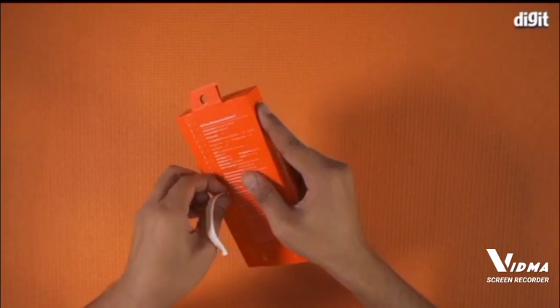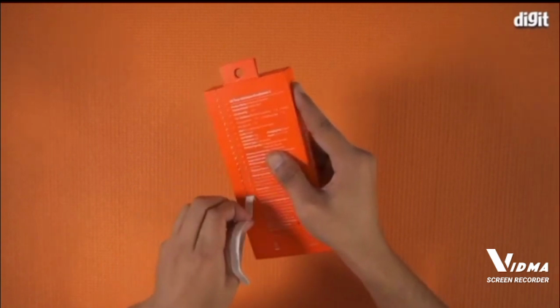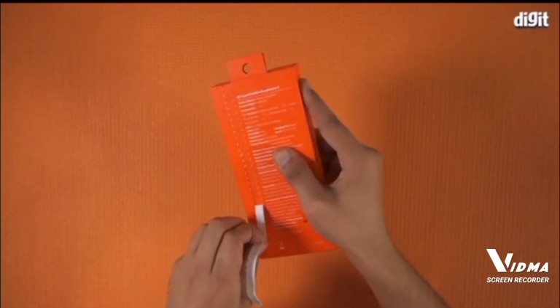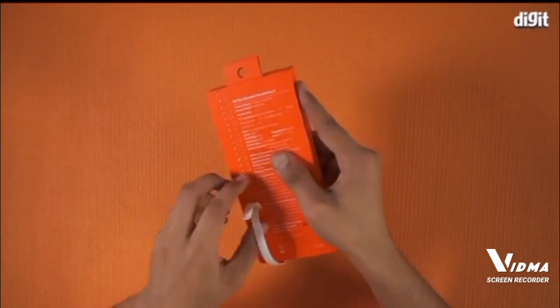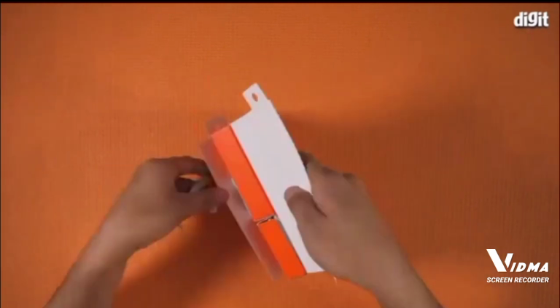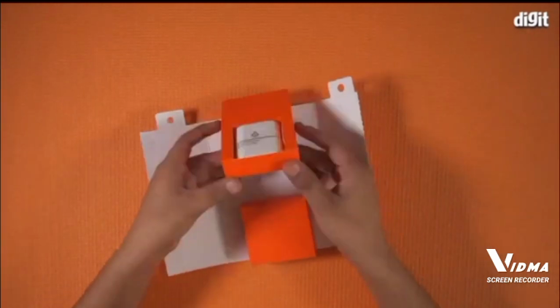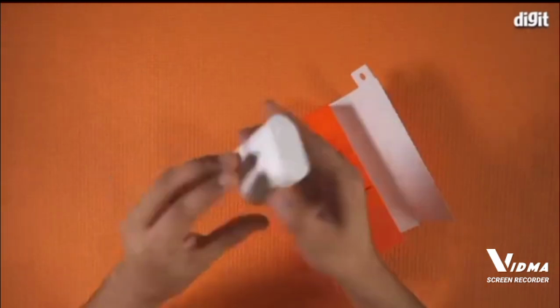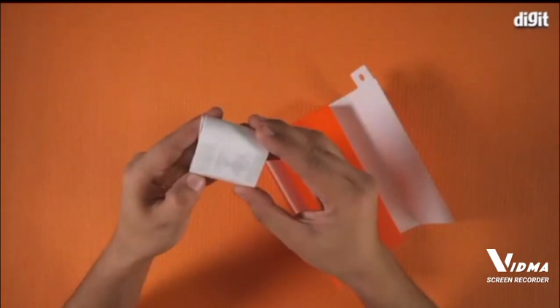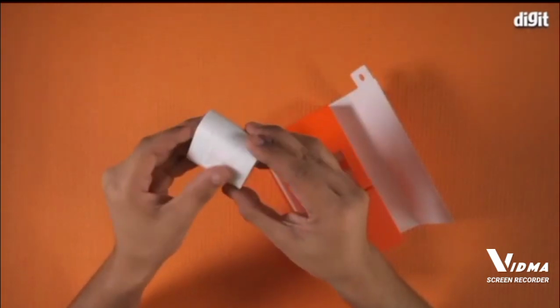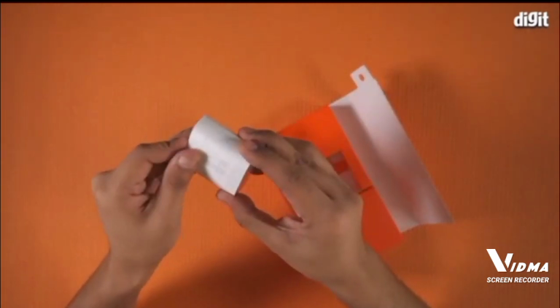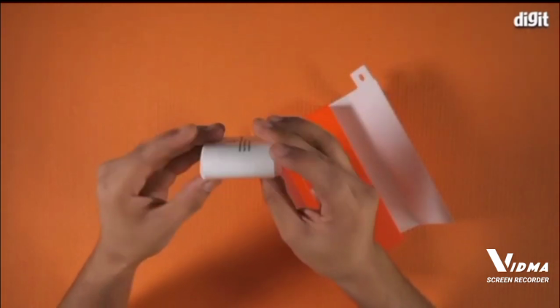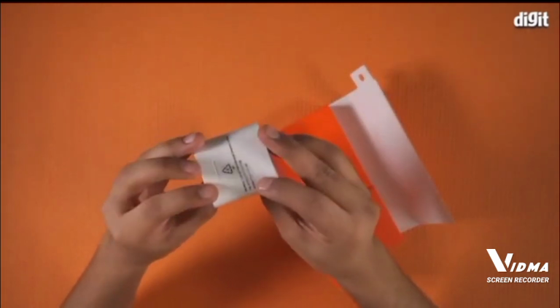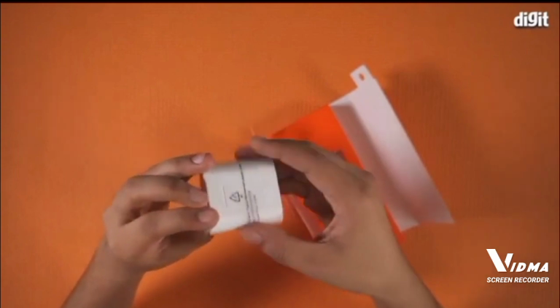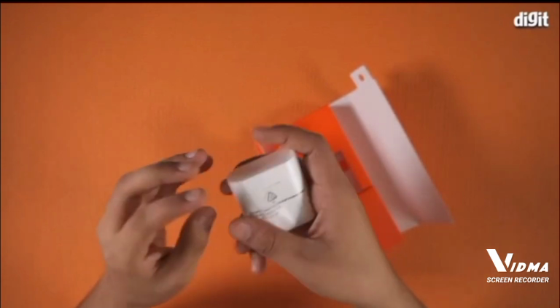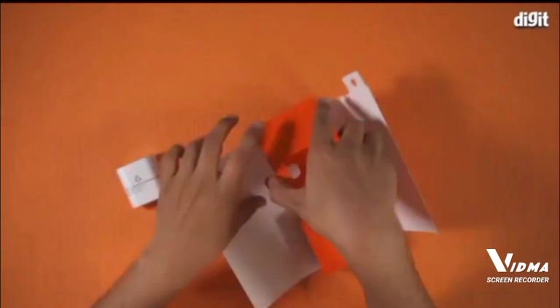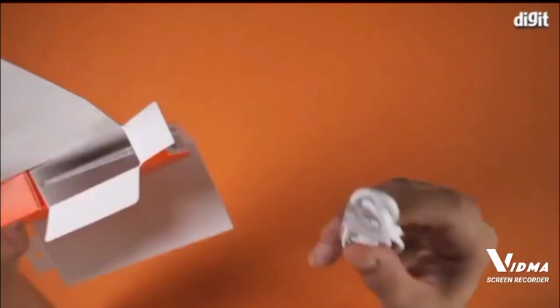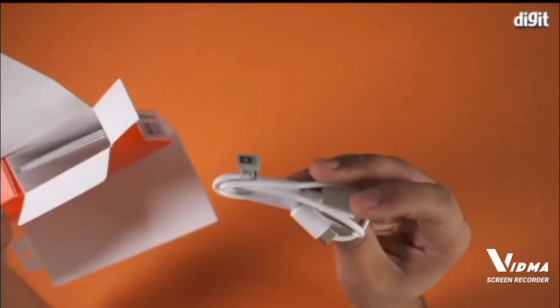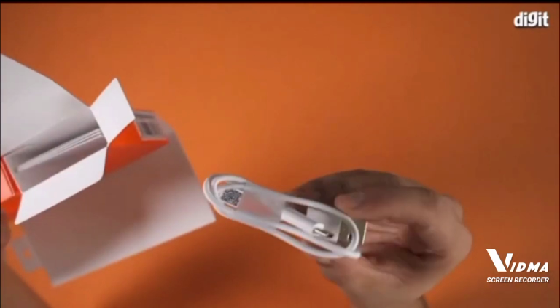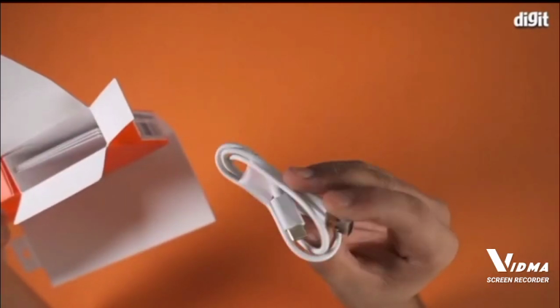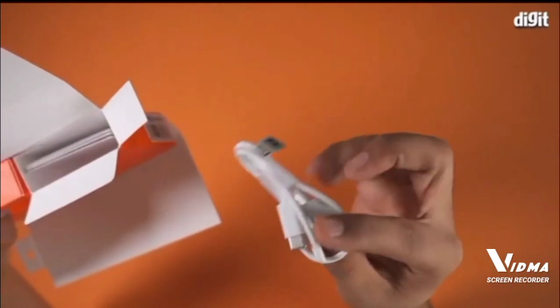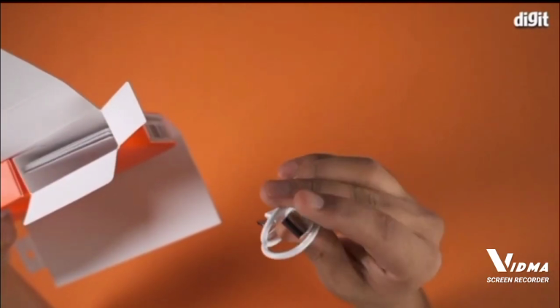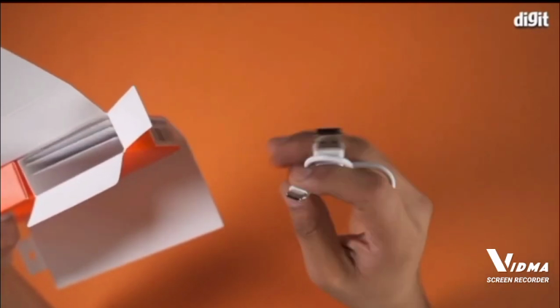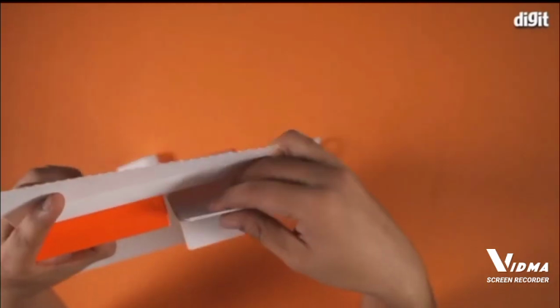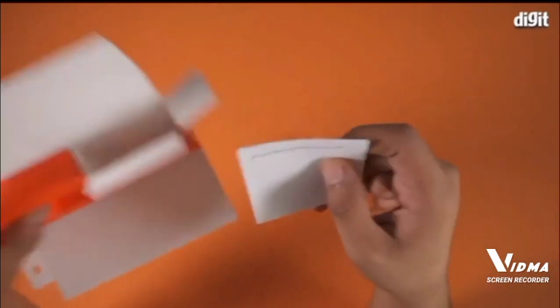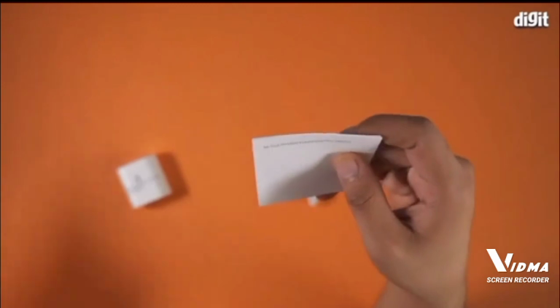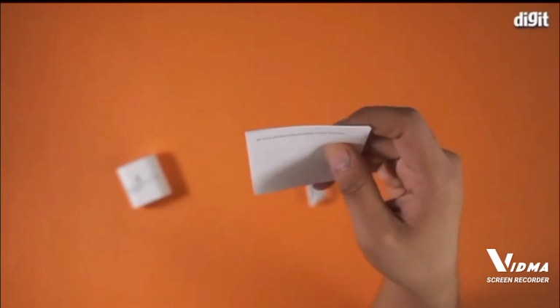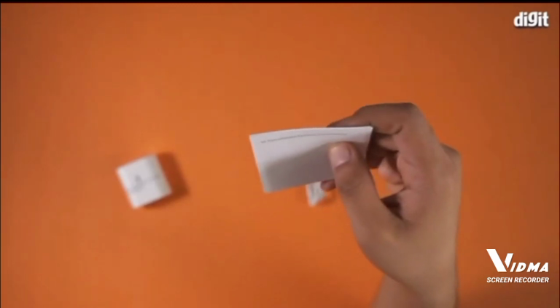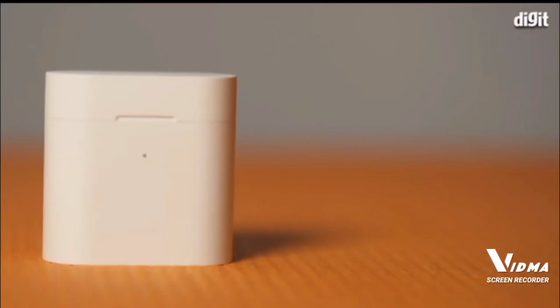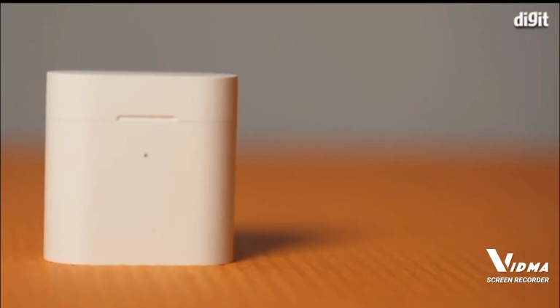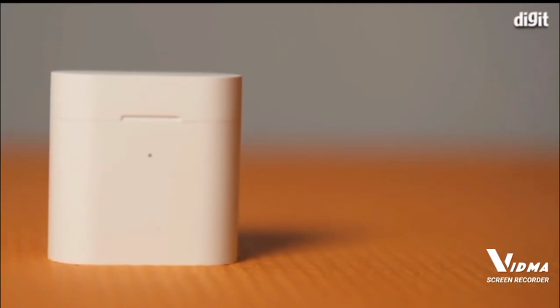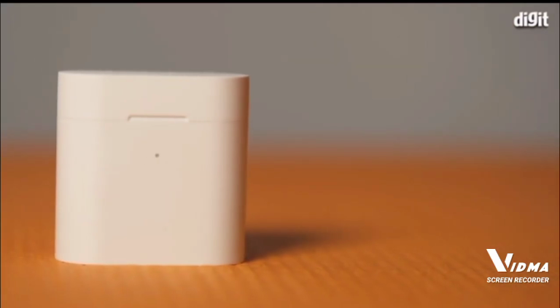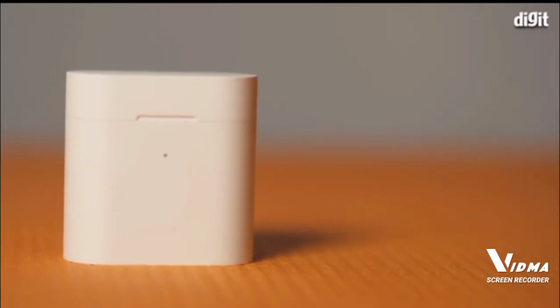Let's open this box. As you can see, there's the carry case for the earphones along with a USB Type-C cable for charging. There is also some paperwork in the small box.